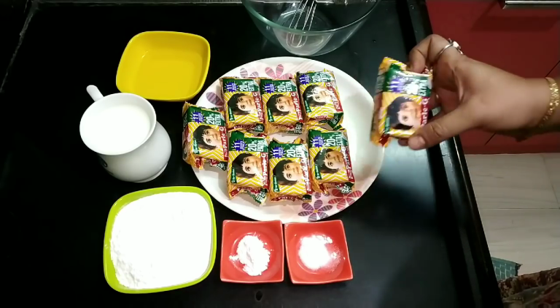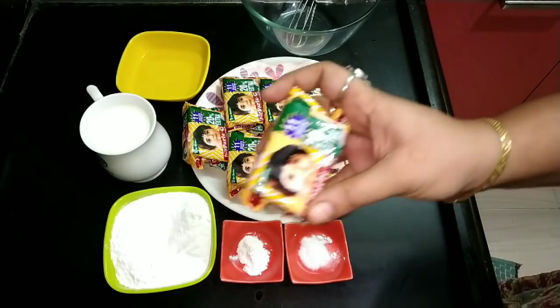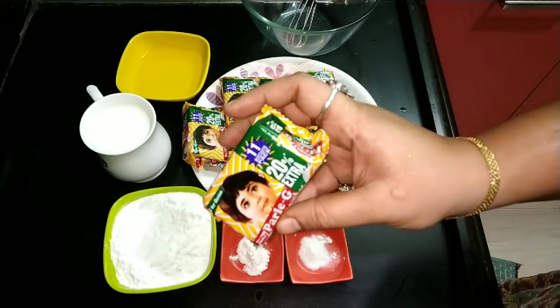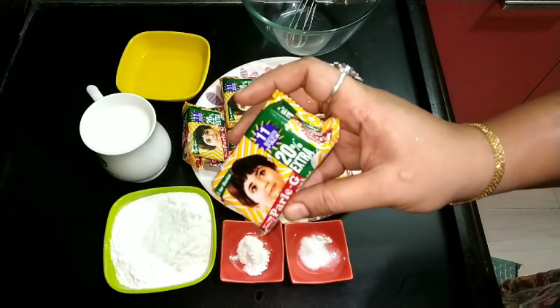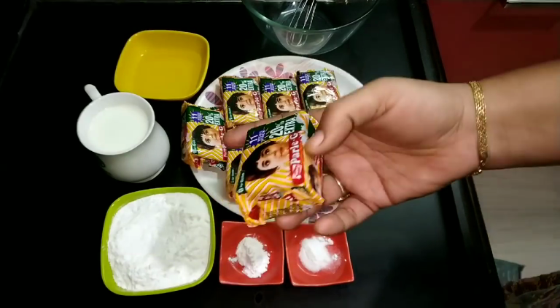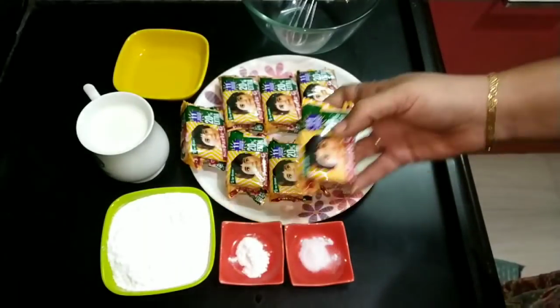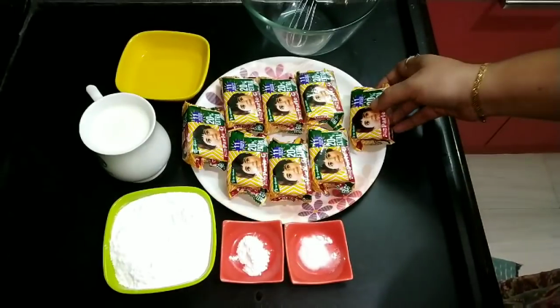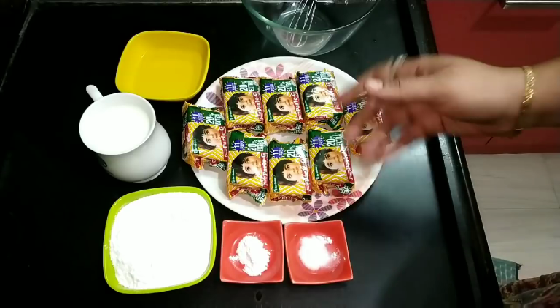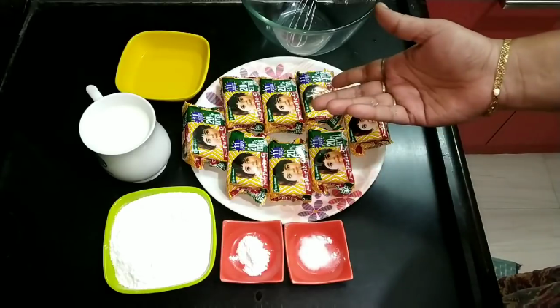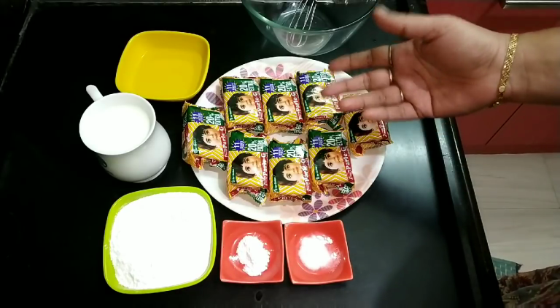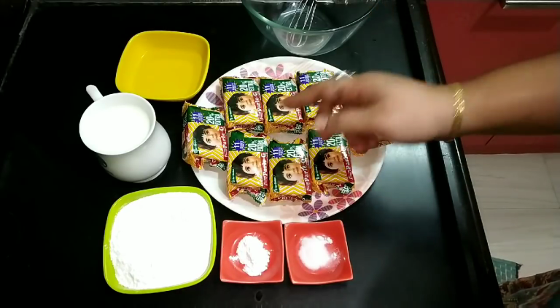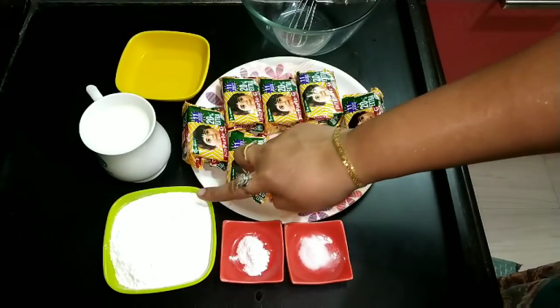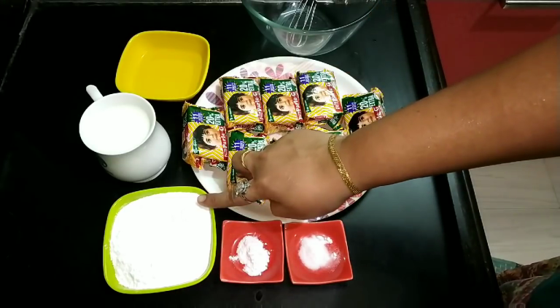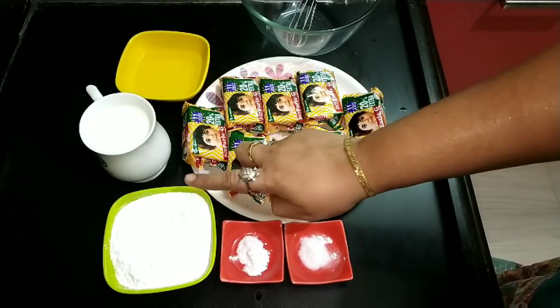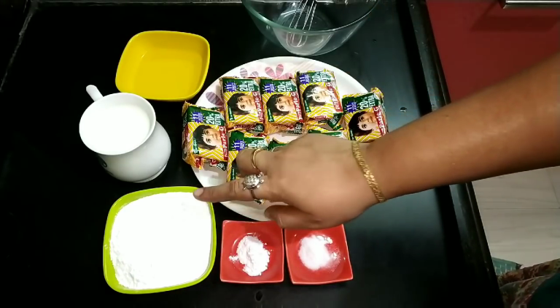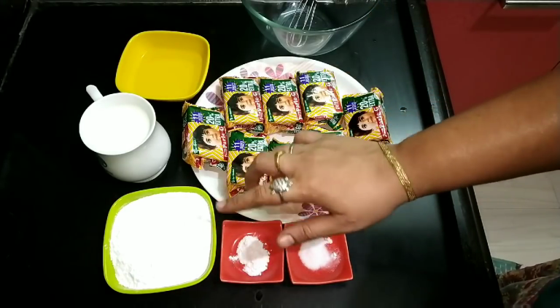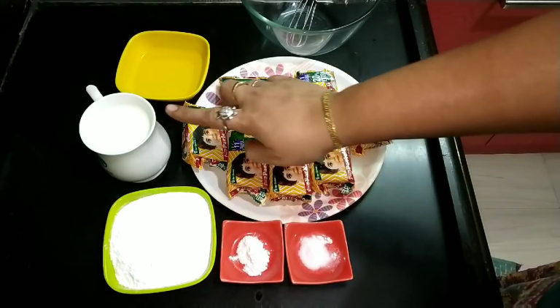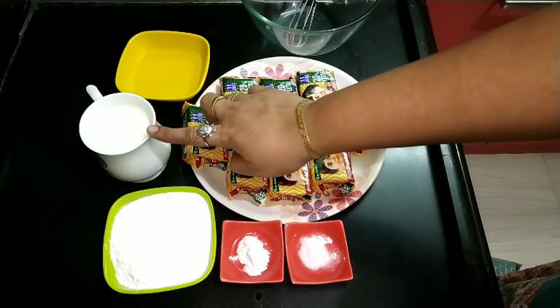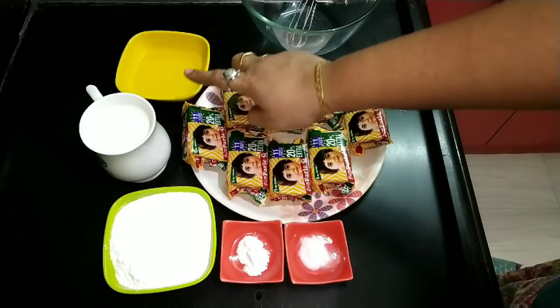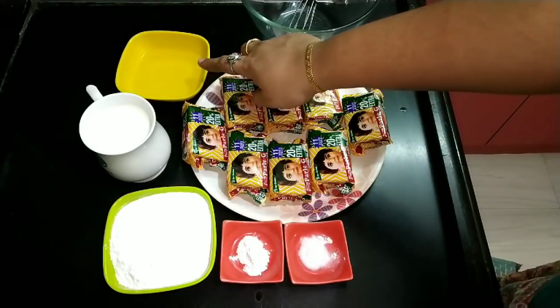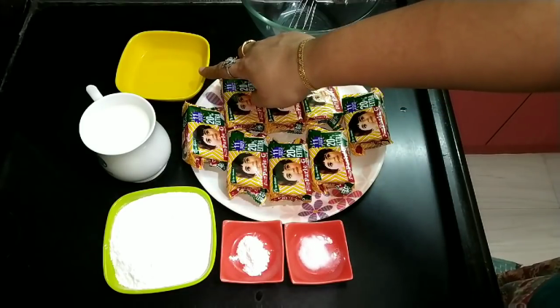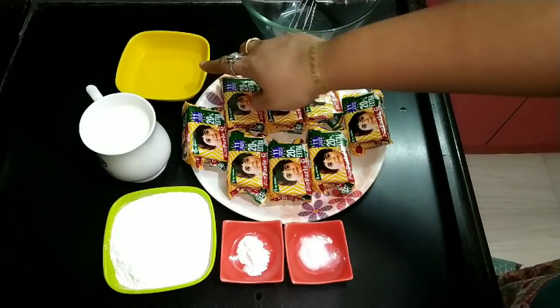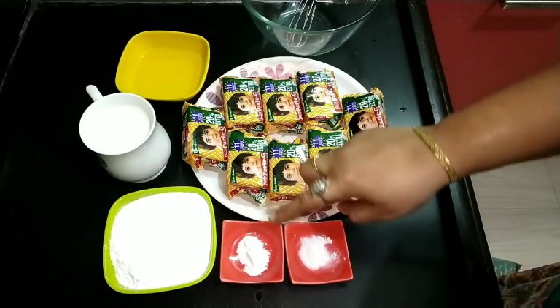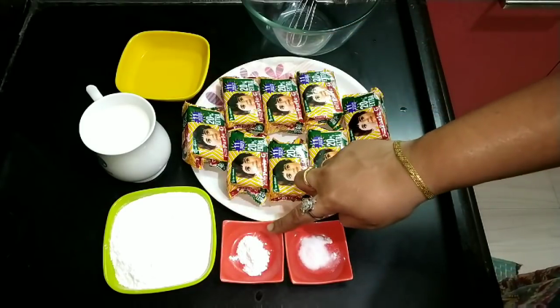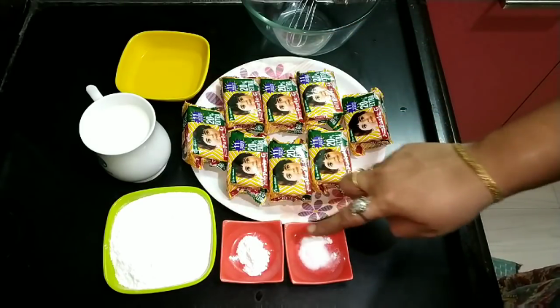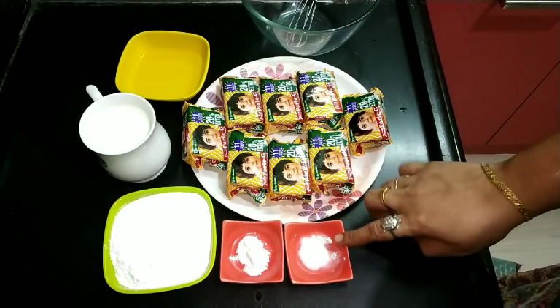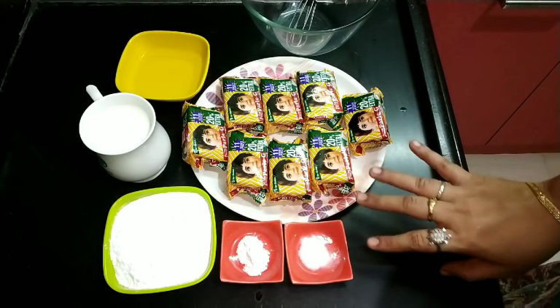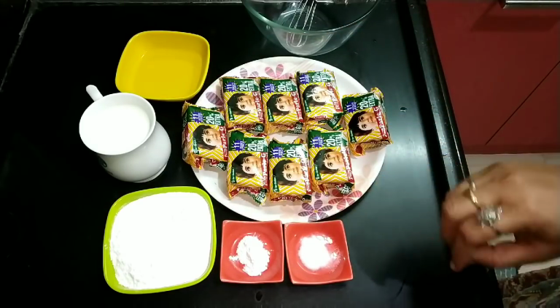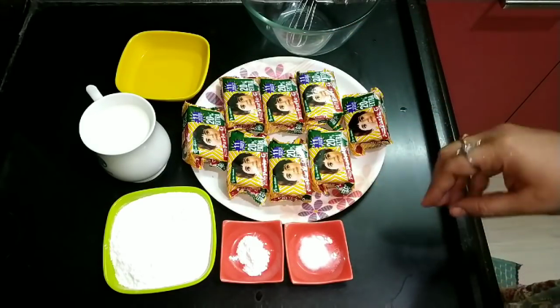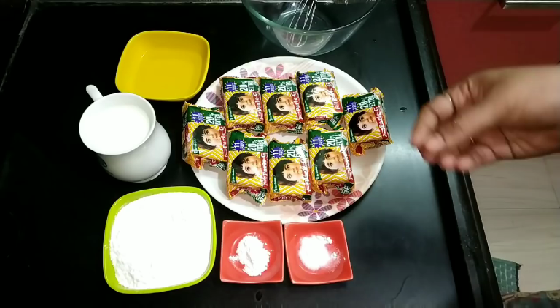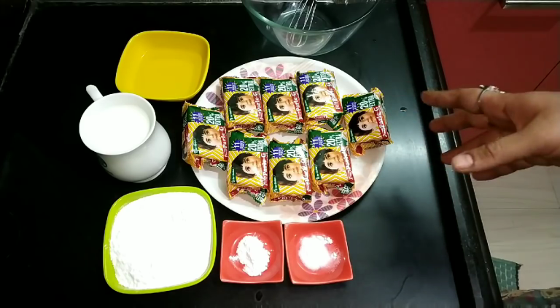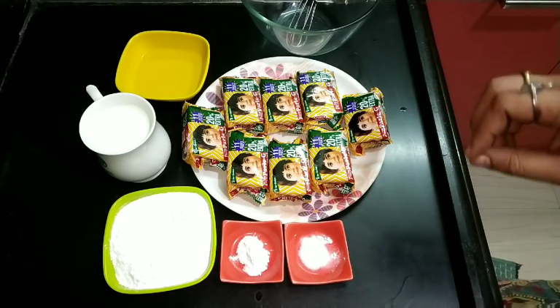You can add 2-3 packets of biscuits. Add a cup of cheddar. Add 2-3 spoons. Add 1 spoon back to making the batter.